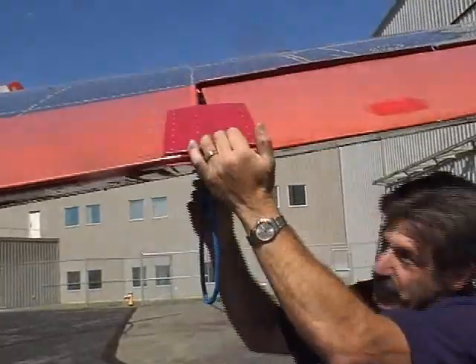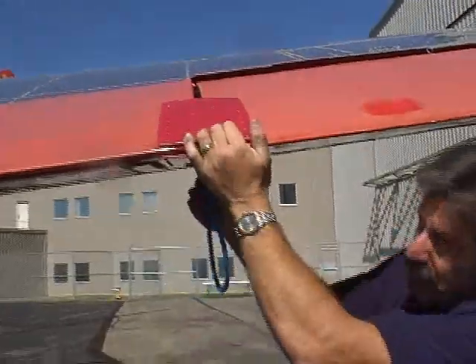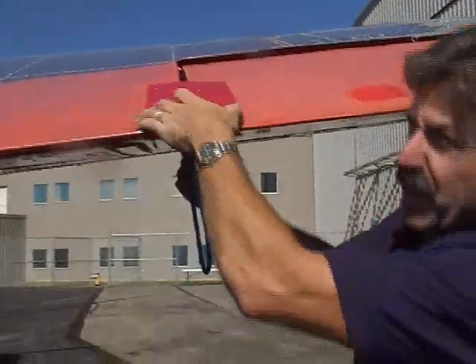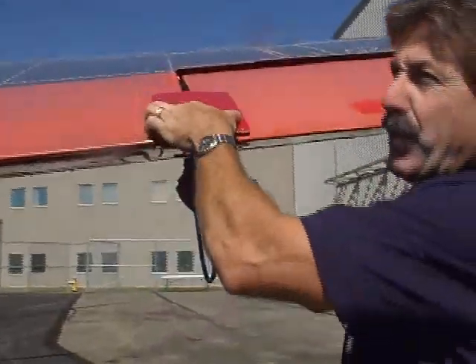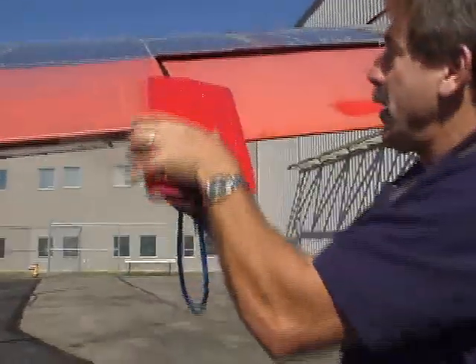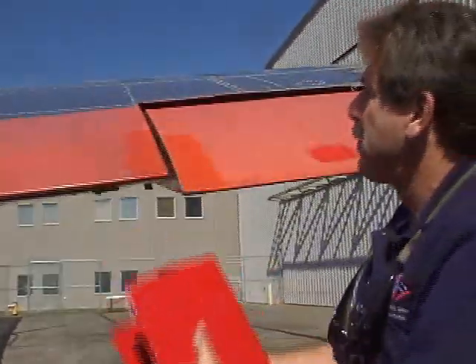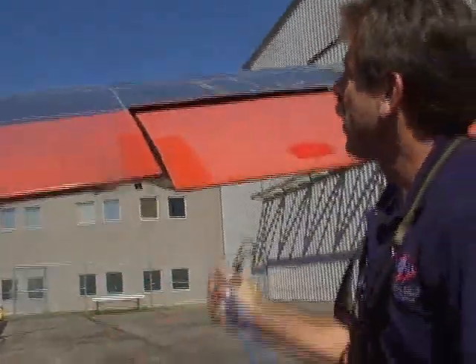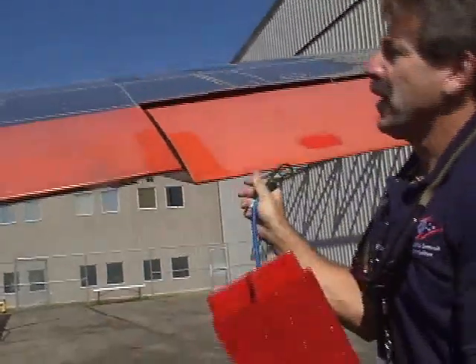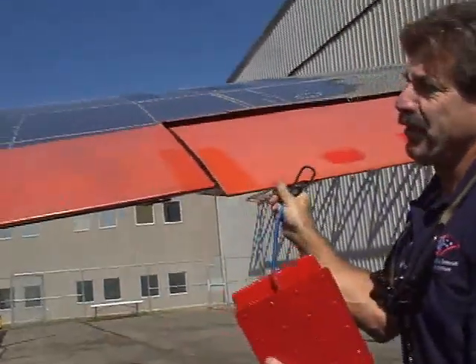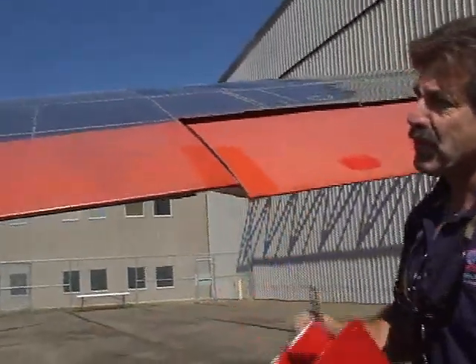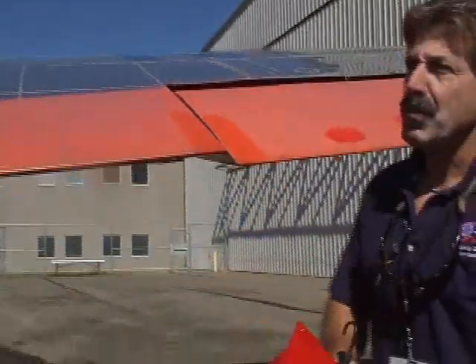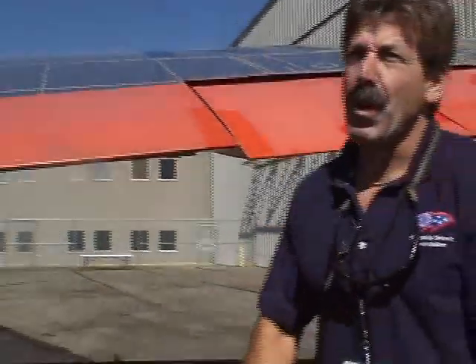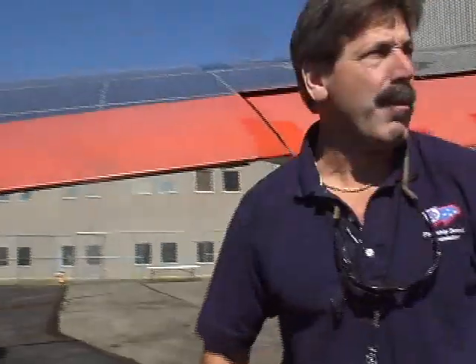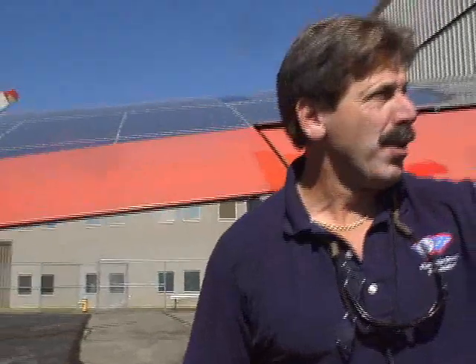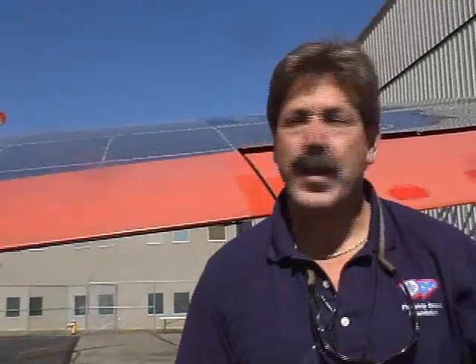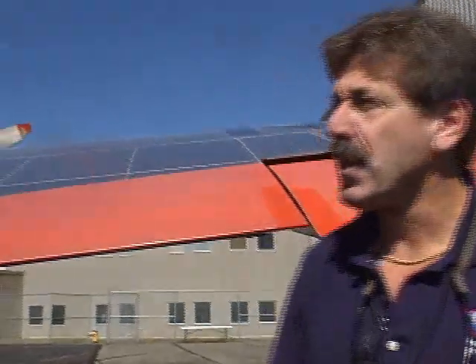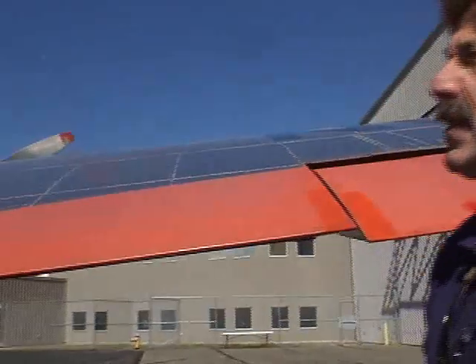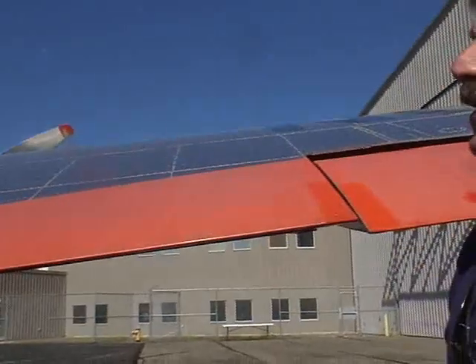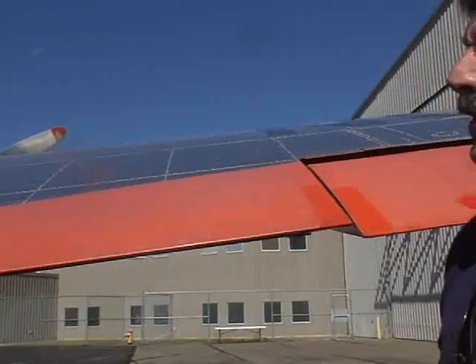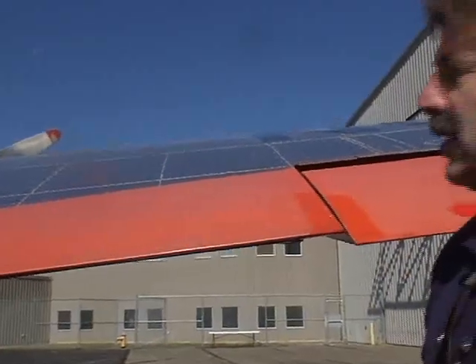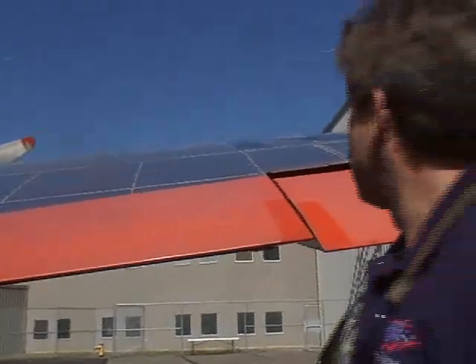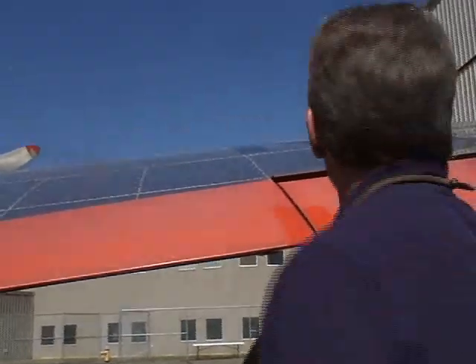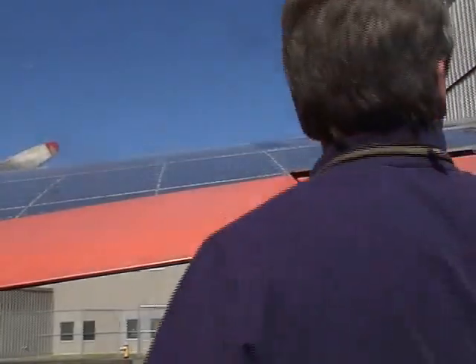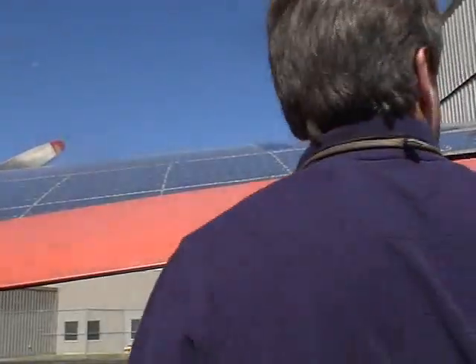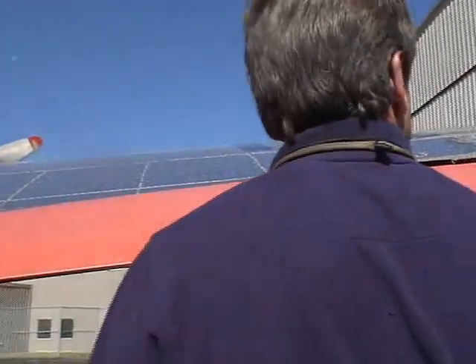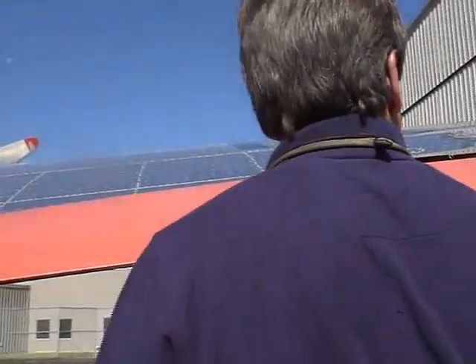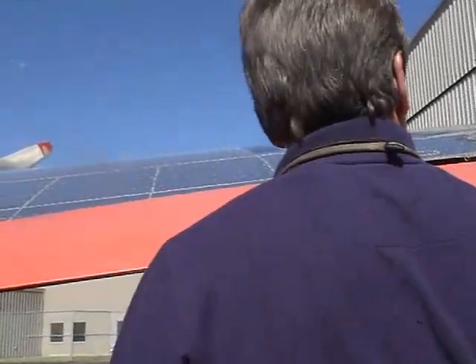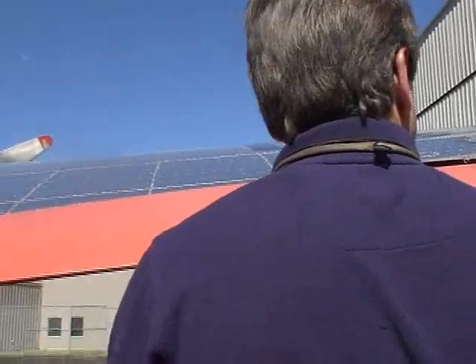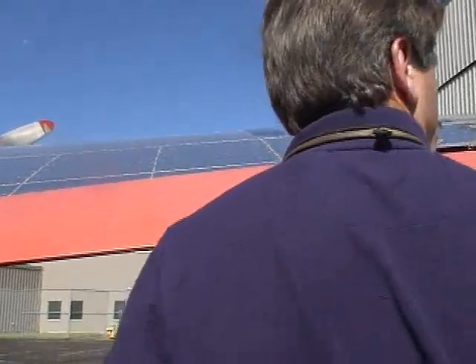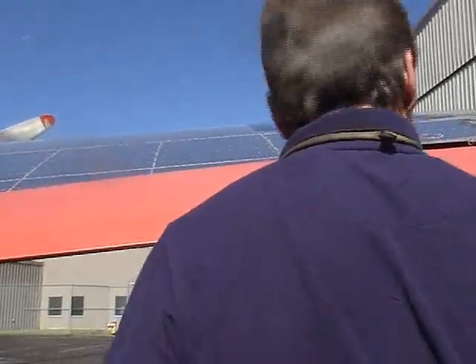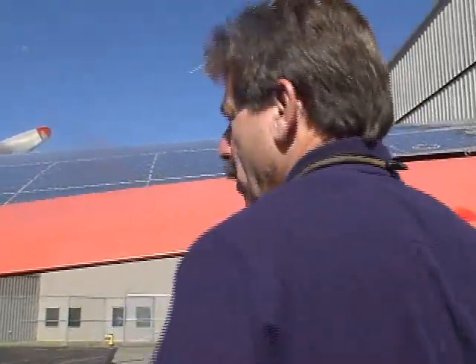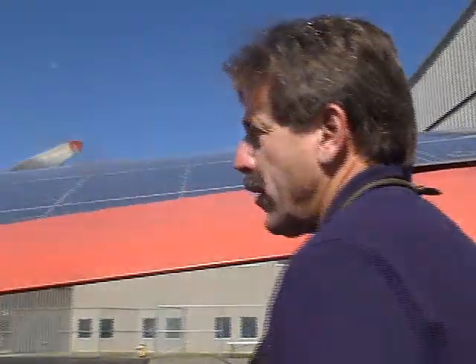This actually locks the controls up there. We have them on all the surfaces. It has trim tabs — we have all the trim tabs on all three controls.